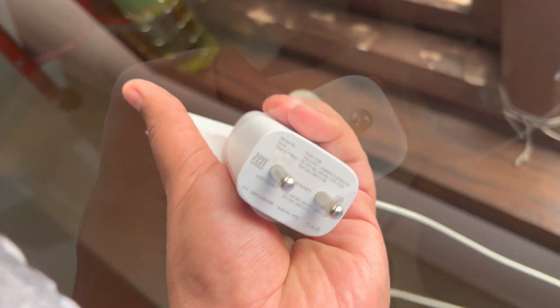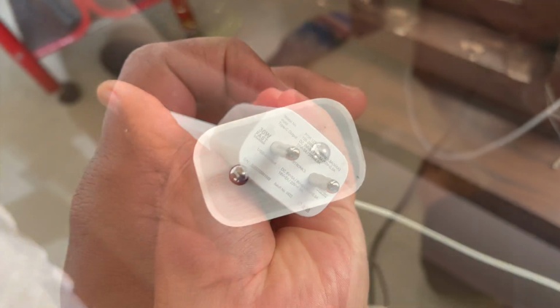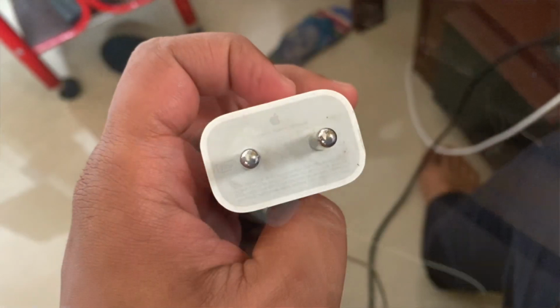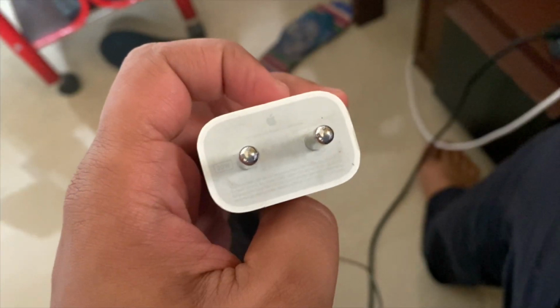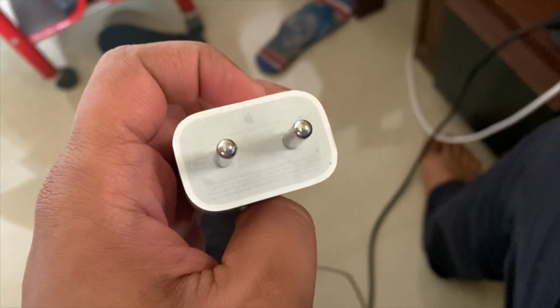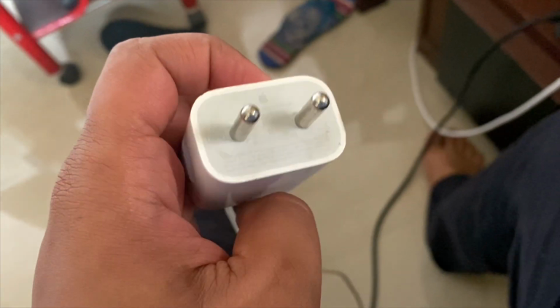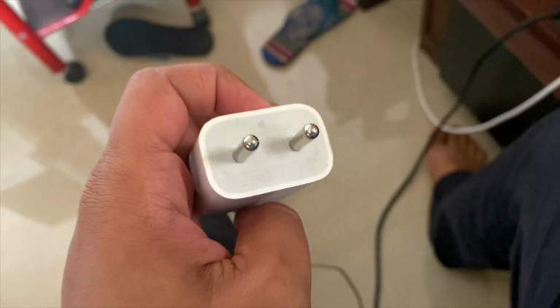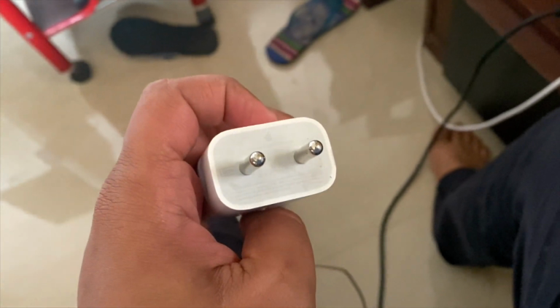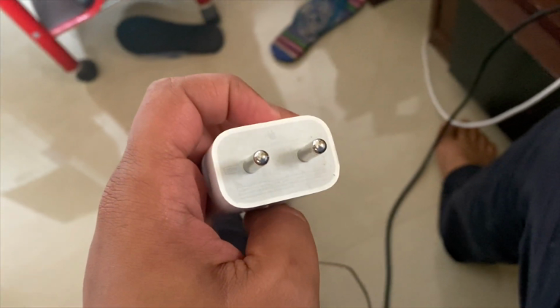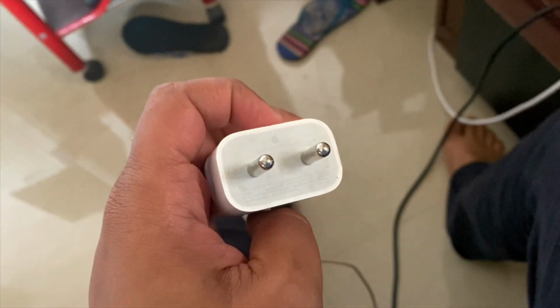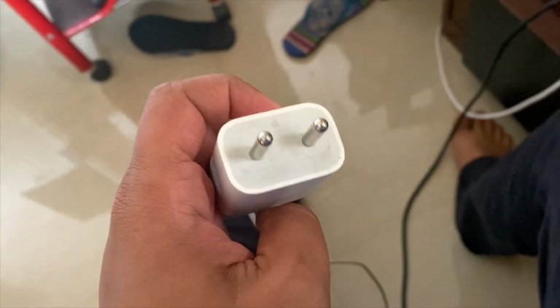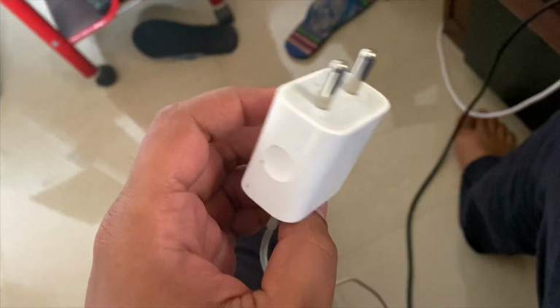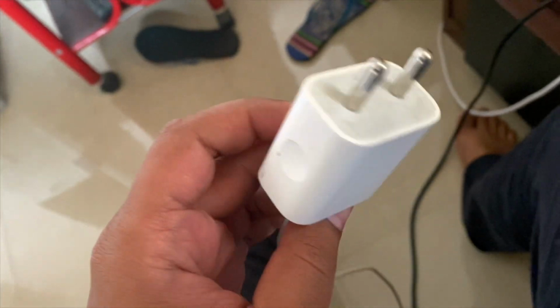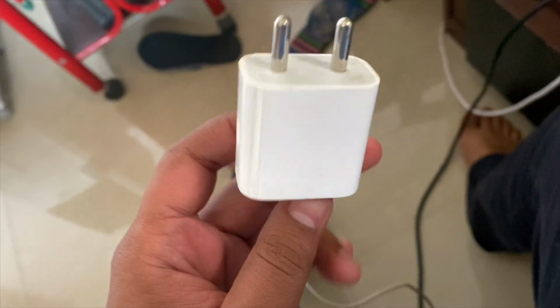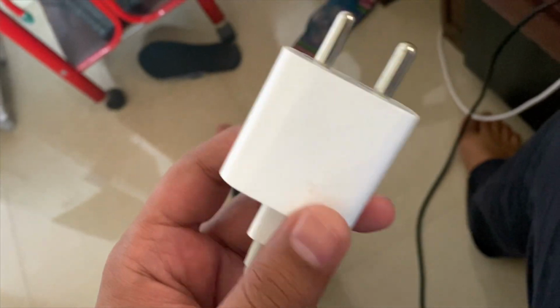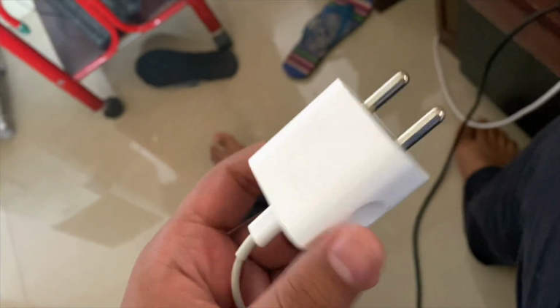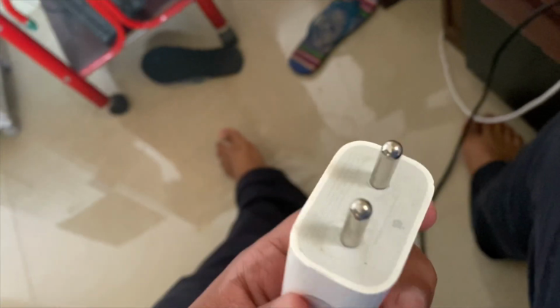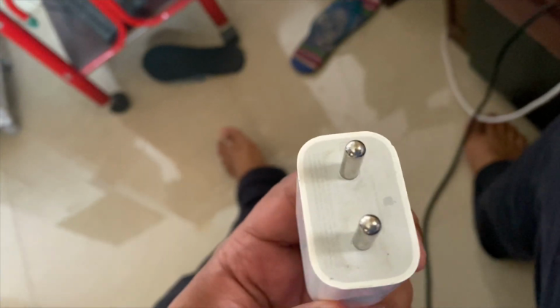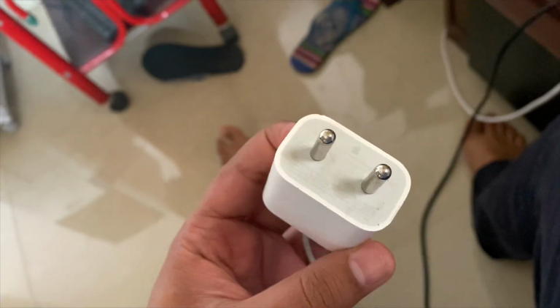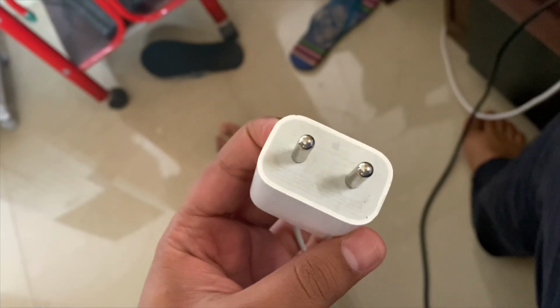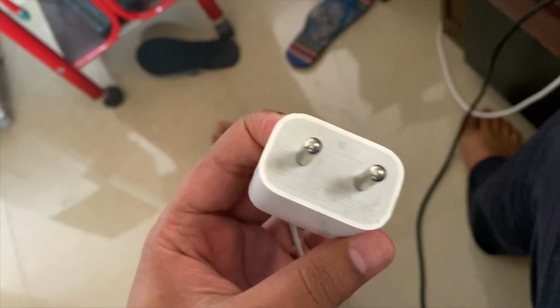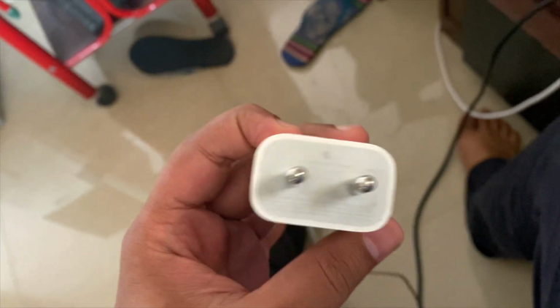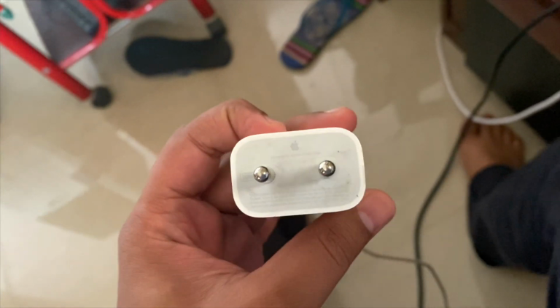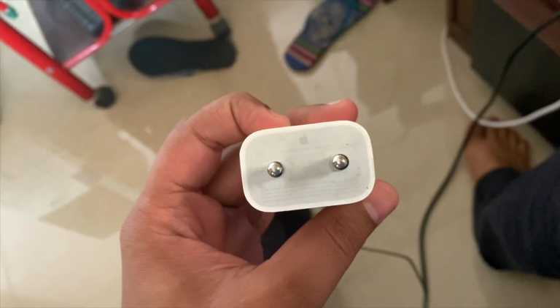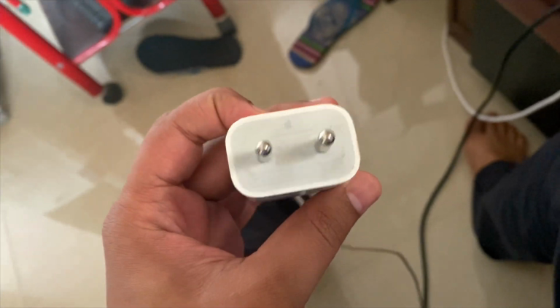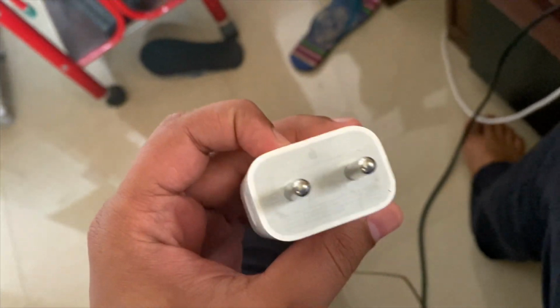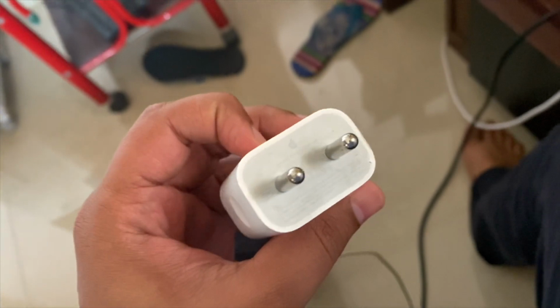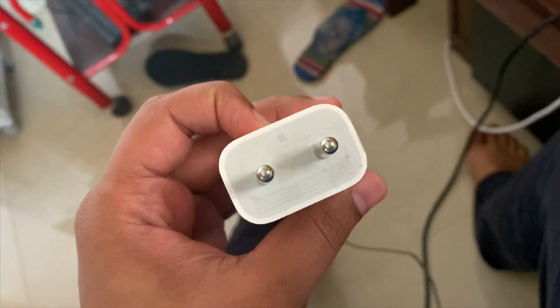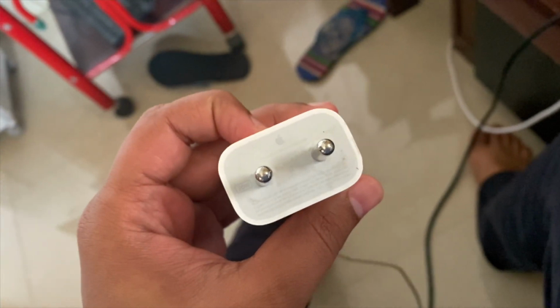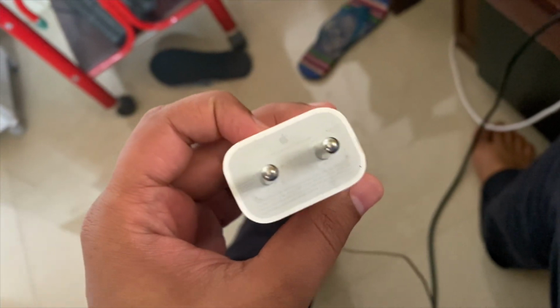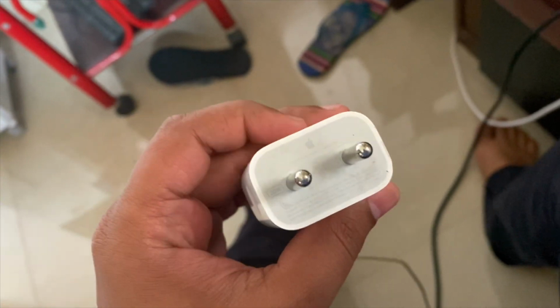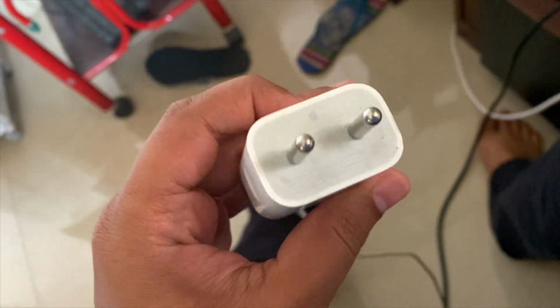We'll start with the 20 watt Apple original adapter and see how fast it can charge. My phone is an iPhone 13, so let's see how fast it can charge the iPhone 13.